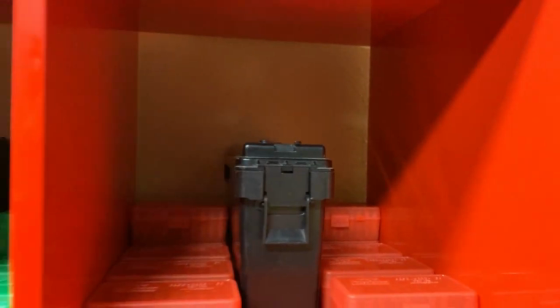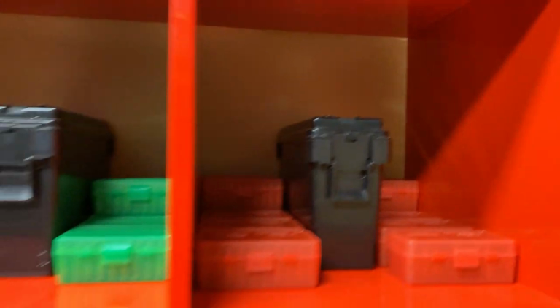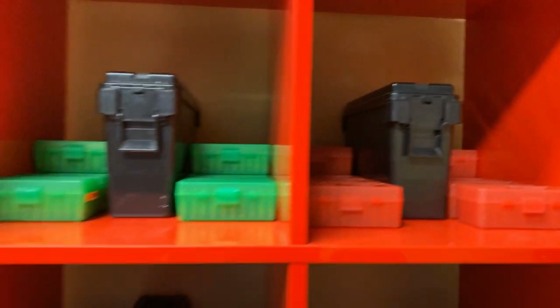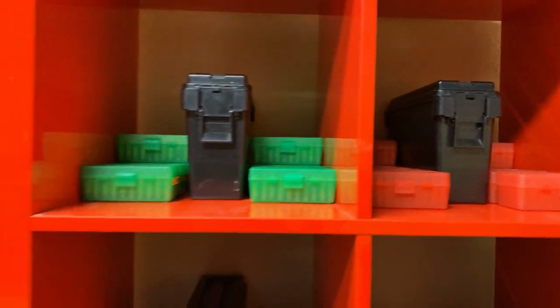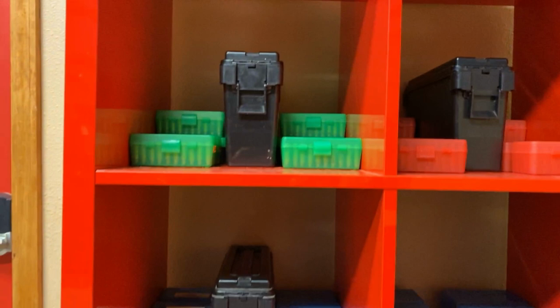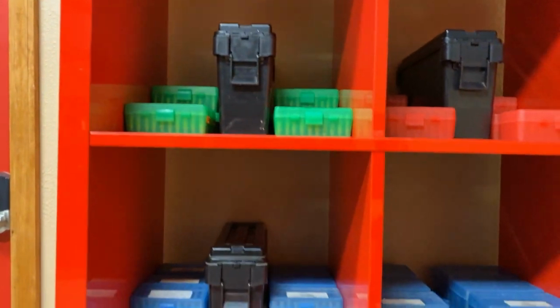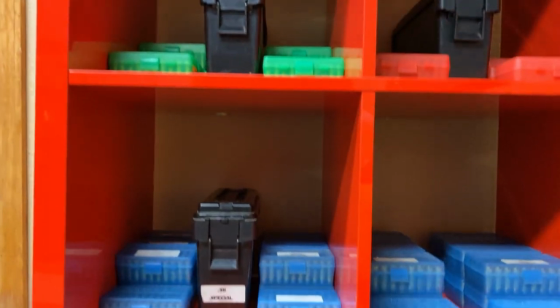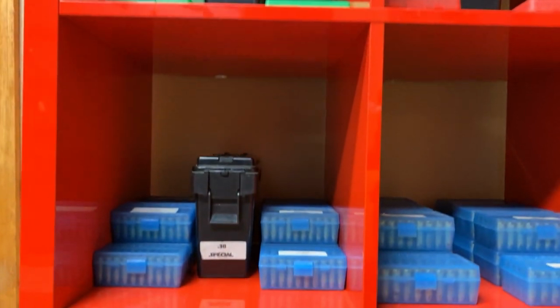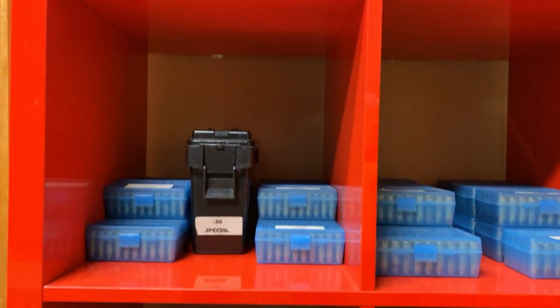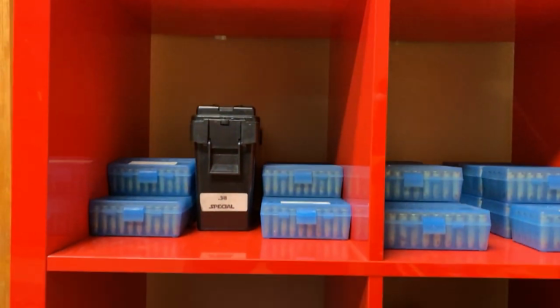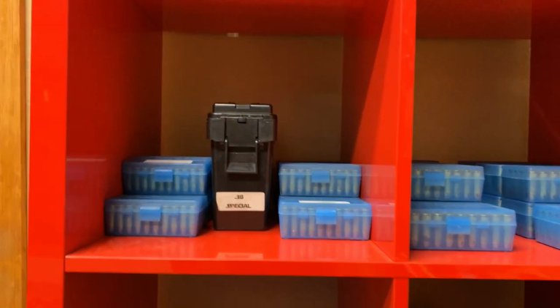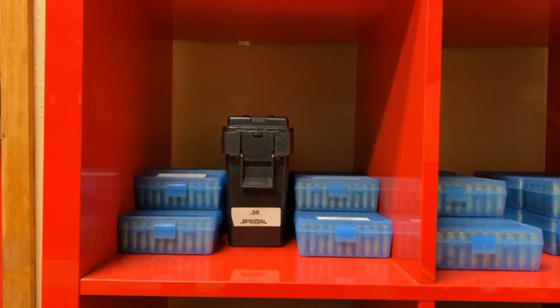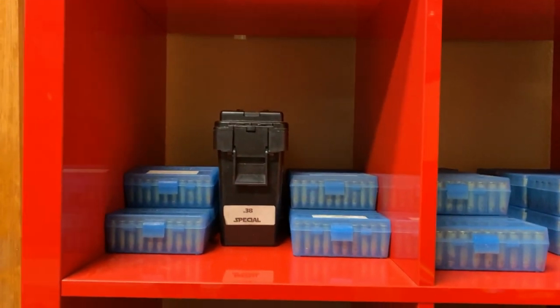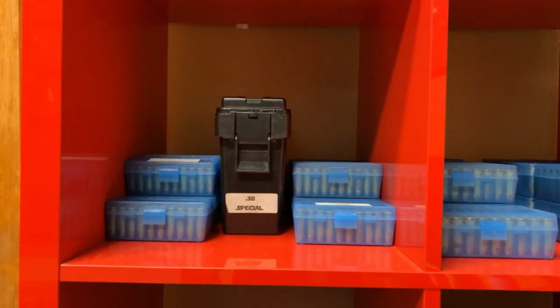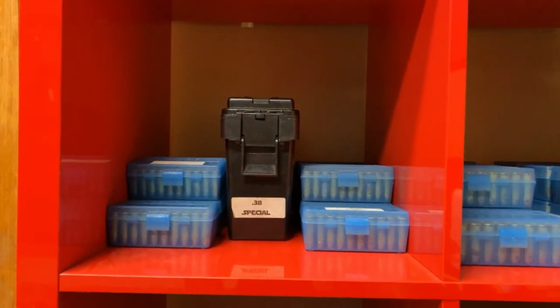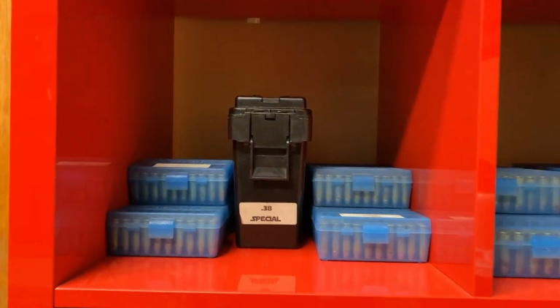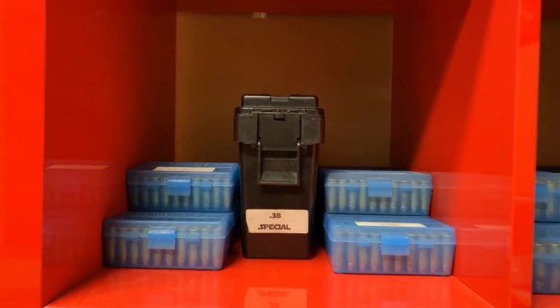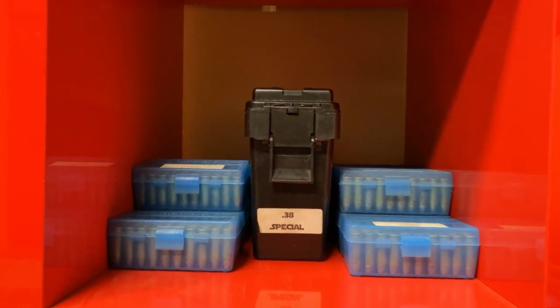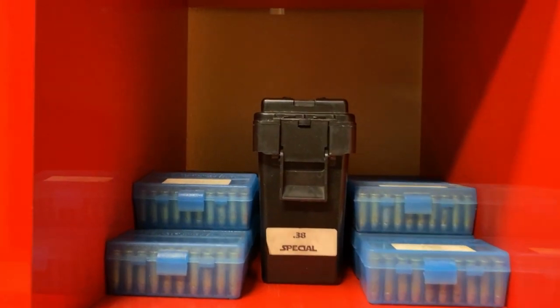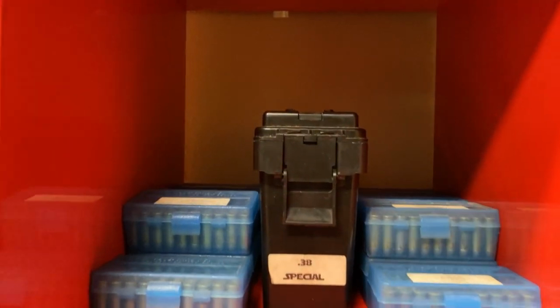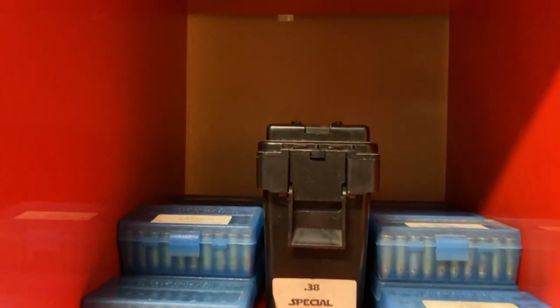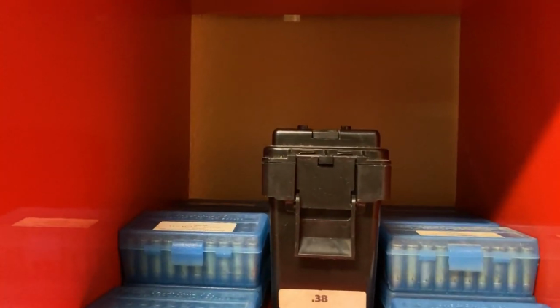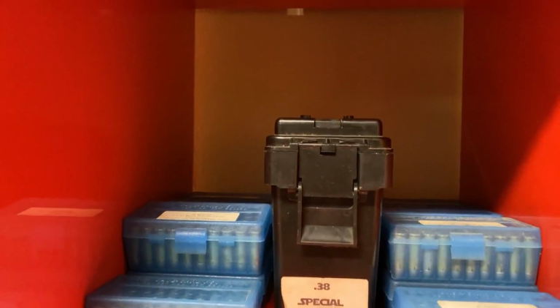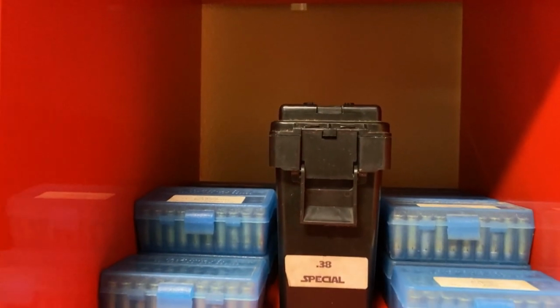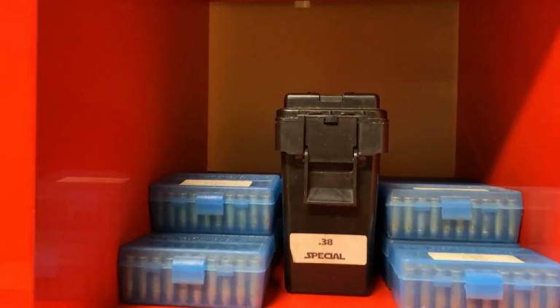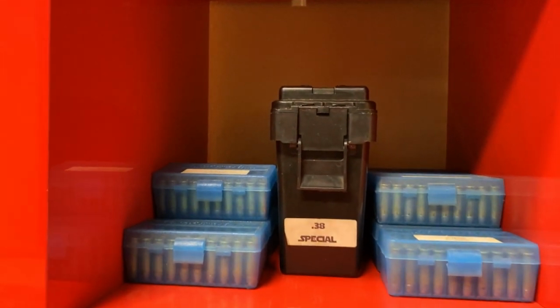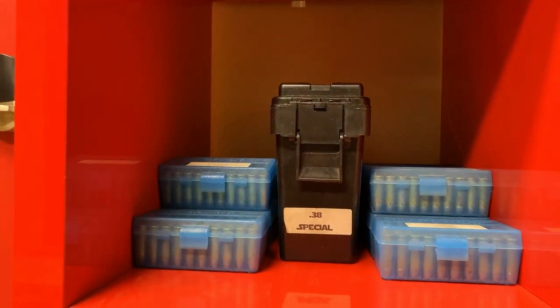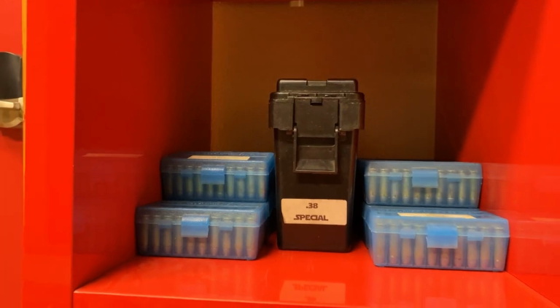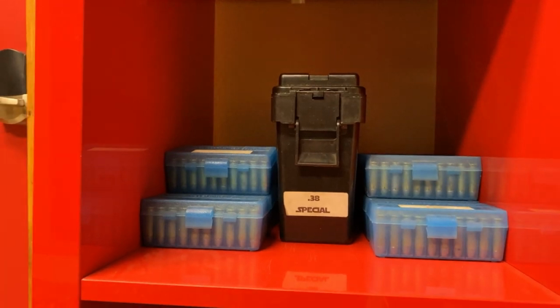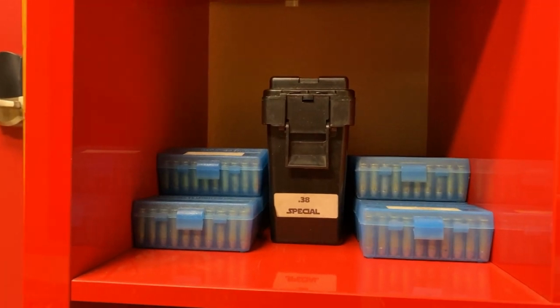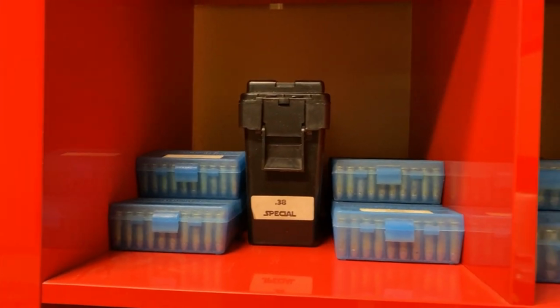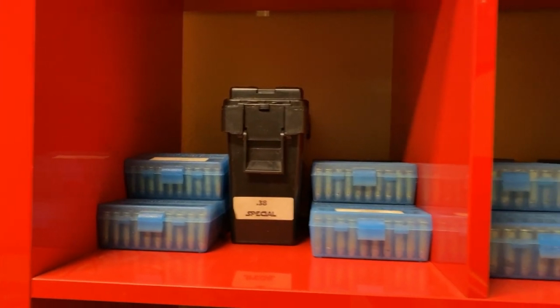Then there's .38 Special, which Kook and I use for our revolvers. It's stored in the same manner — blue 50-round boxes for main match ammo — and those are refilled out of the bulk ammo container here on the shelf.